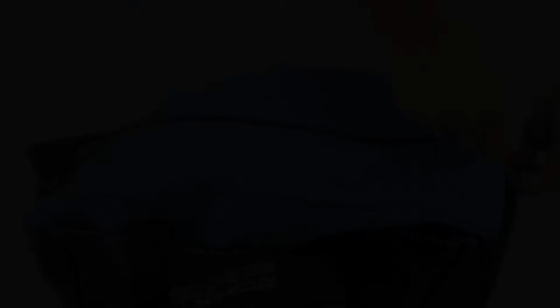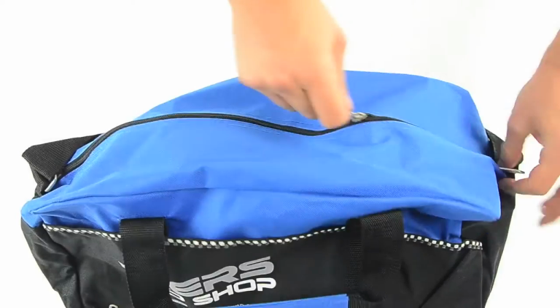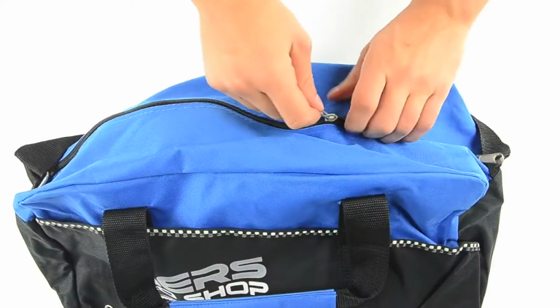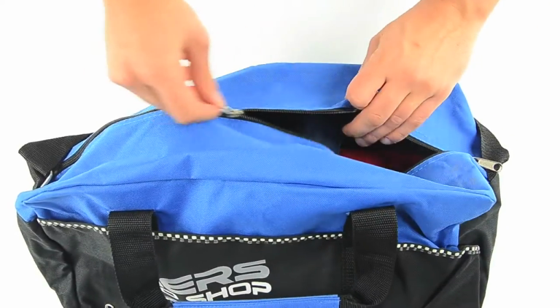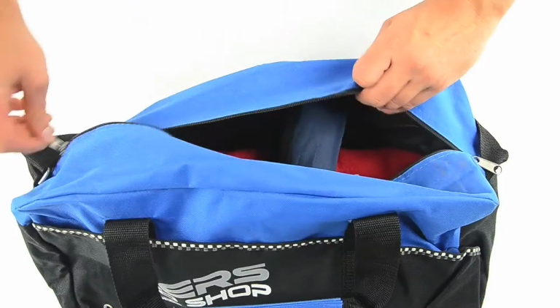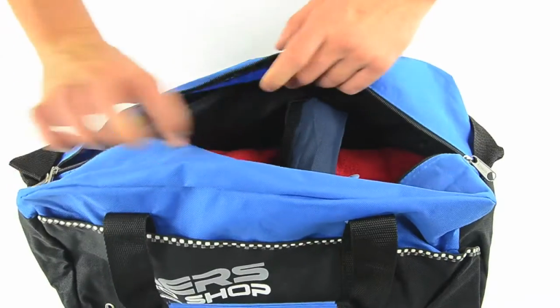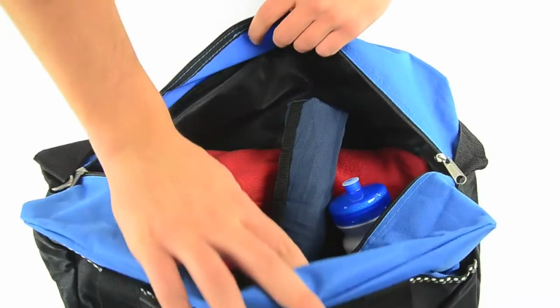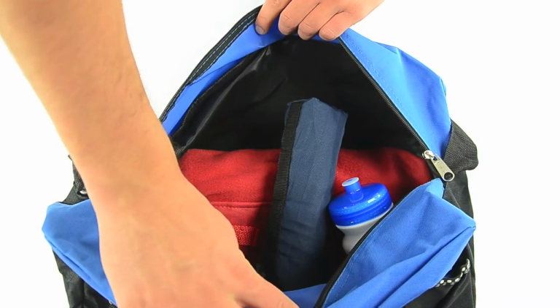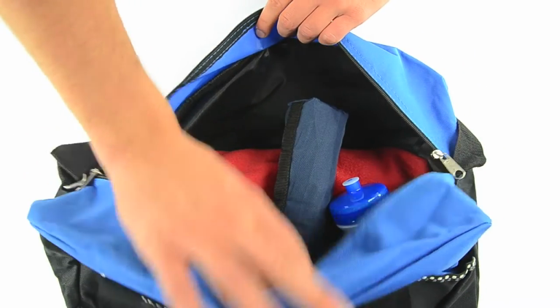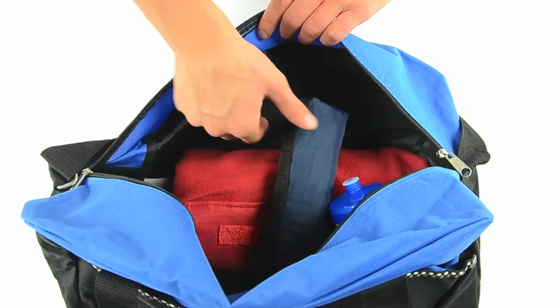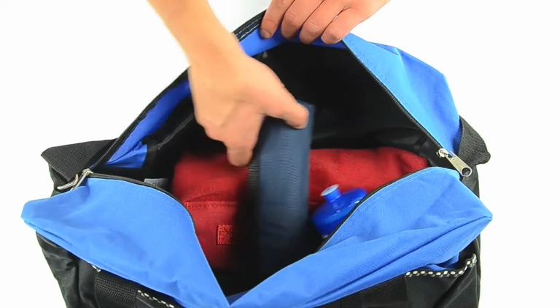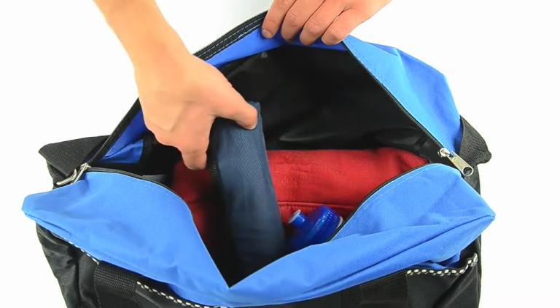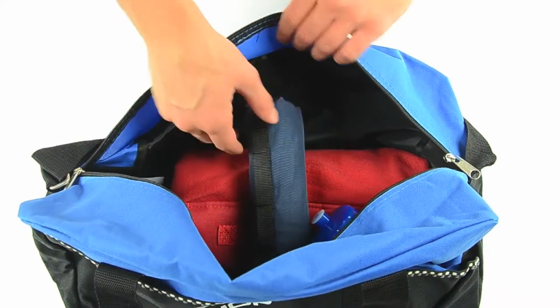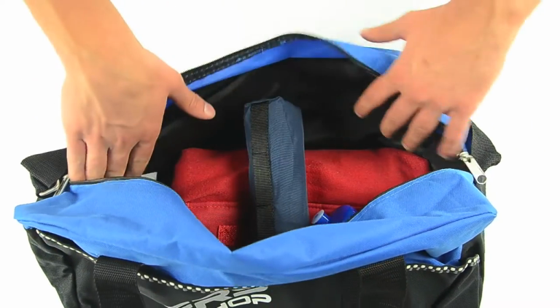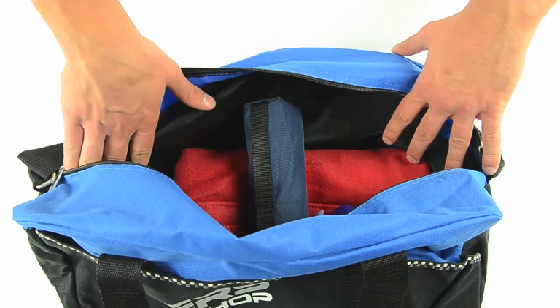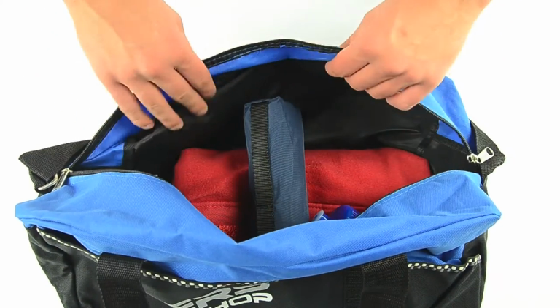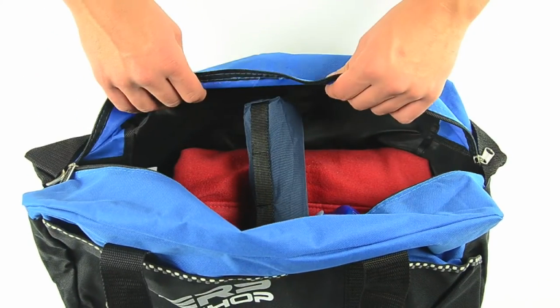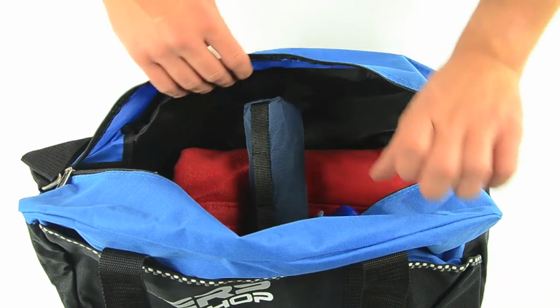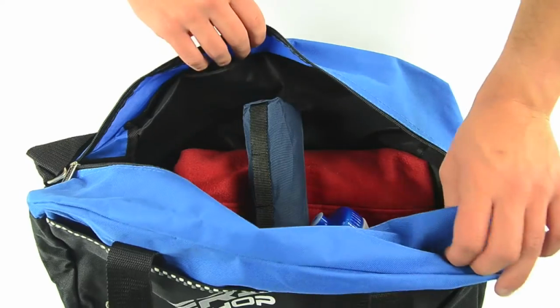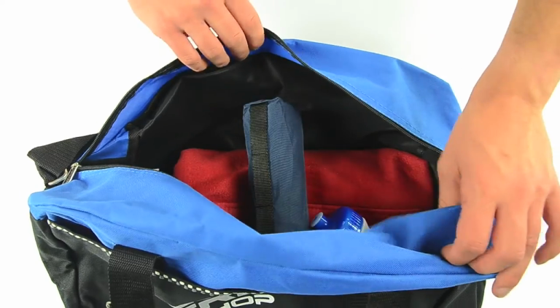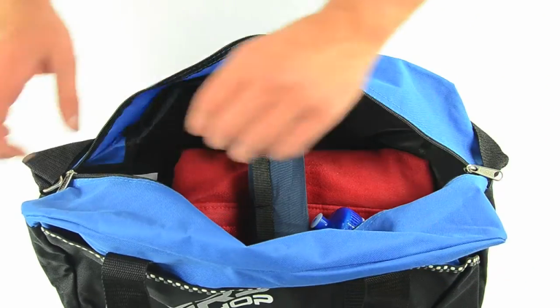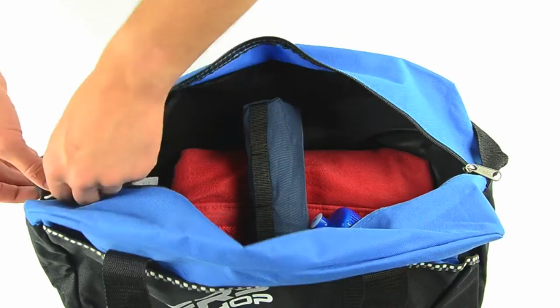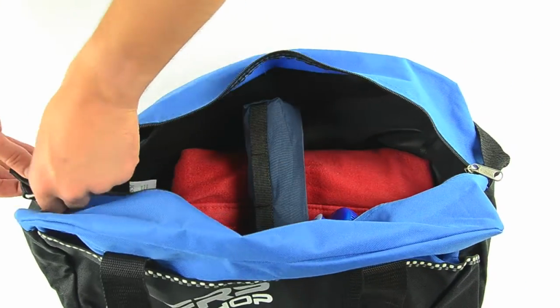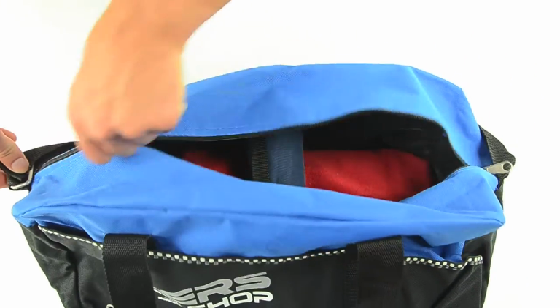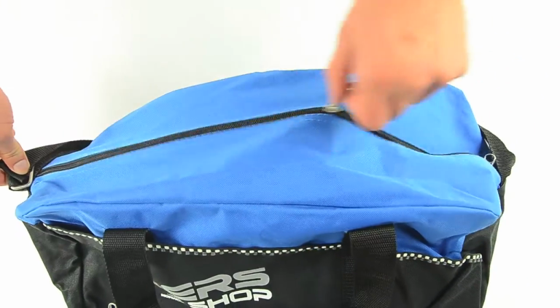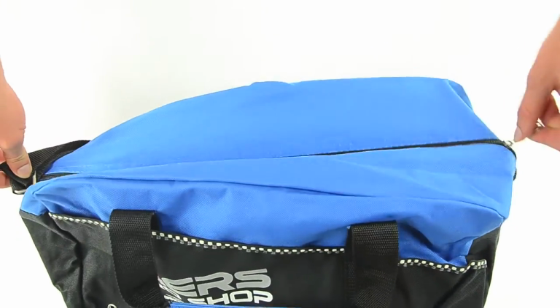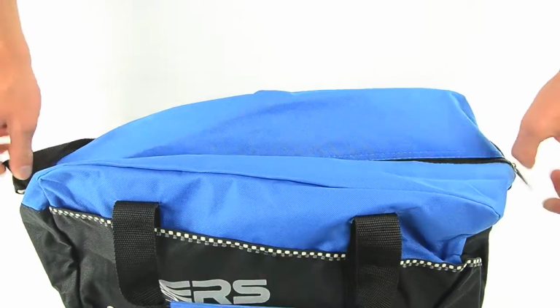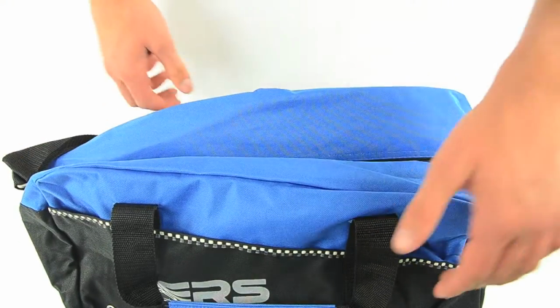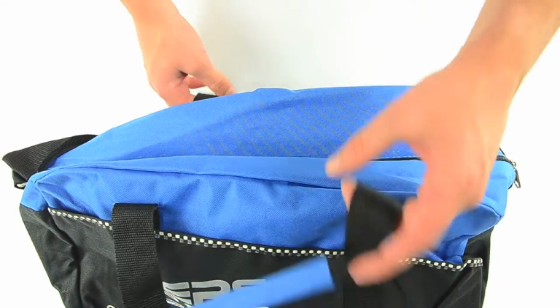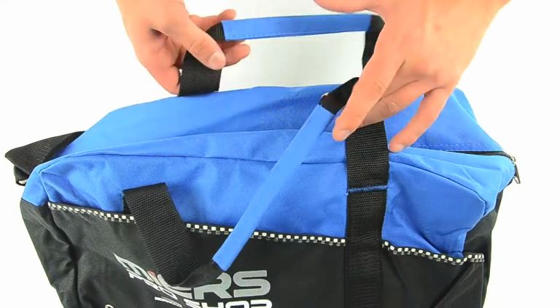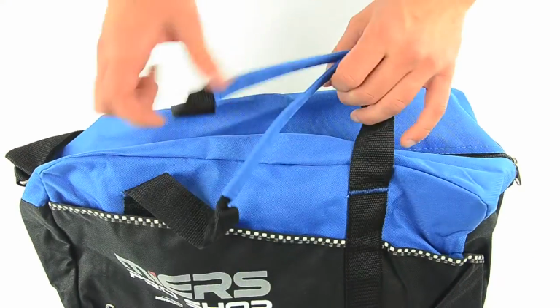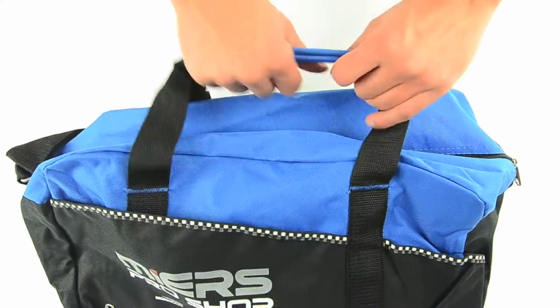Look inside this spacious main compartment. There's plenty of room for apparel, equipment, and shoes. It zips up so contents won't spill out when users toss it in the locker or on the sidelines.